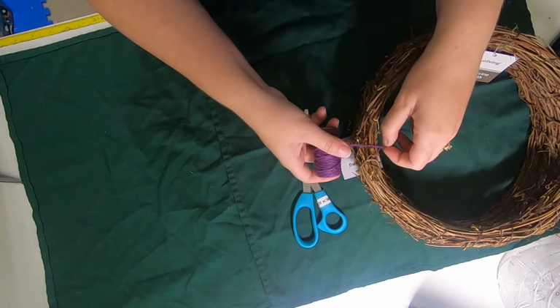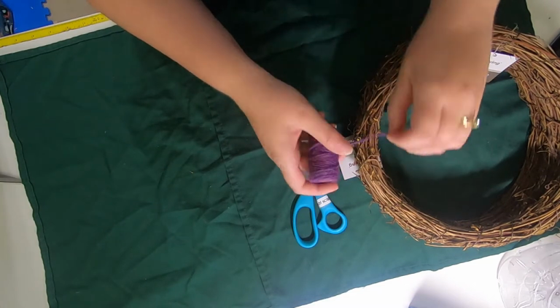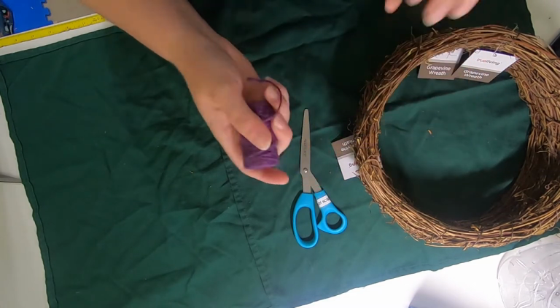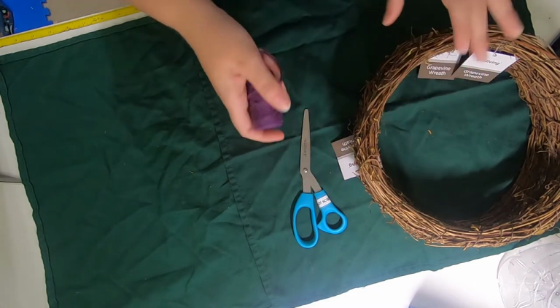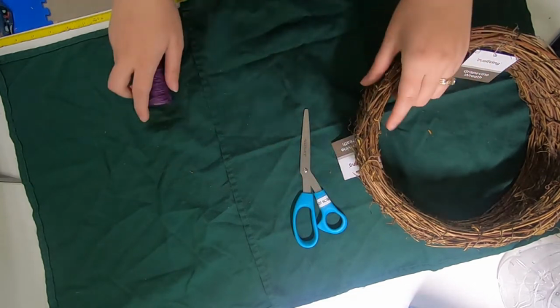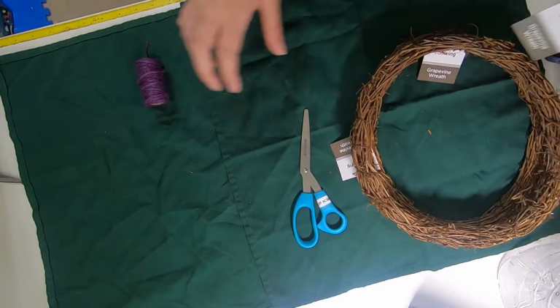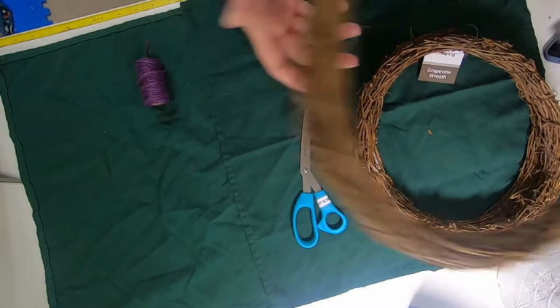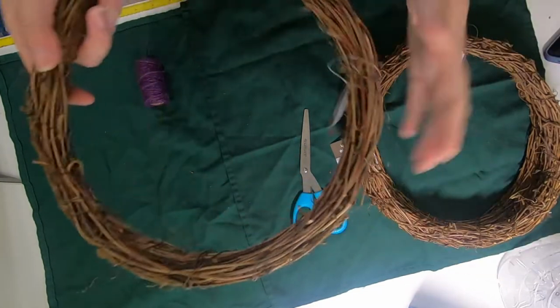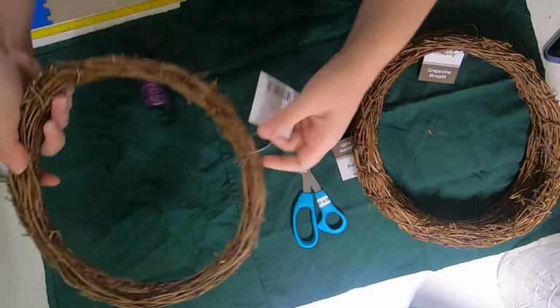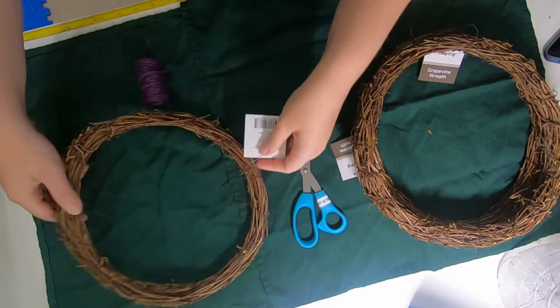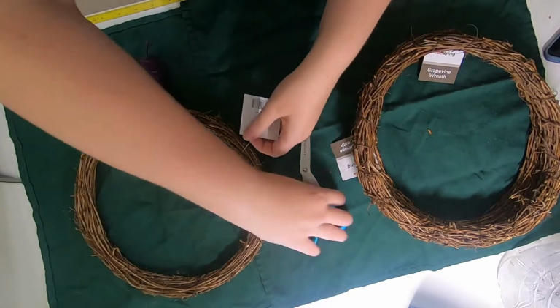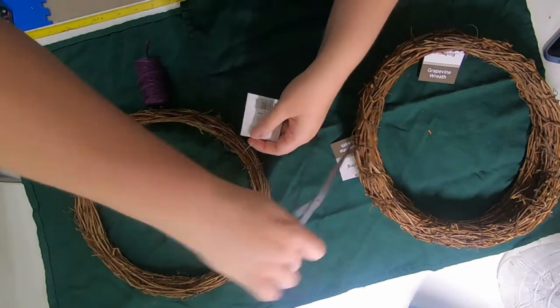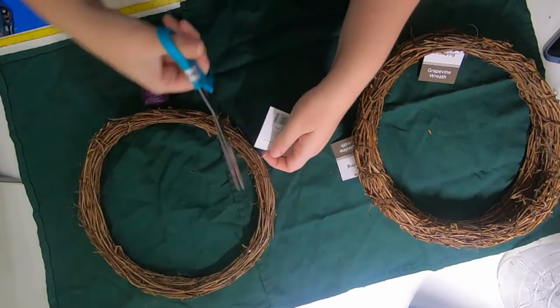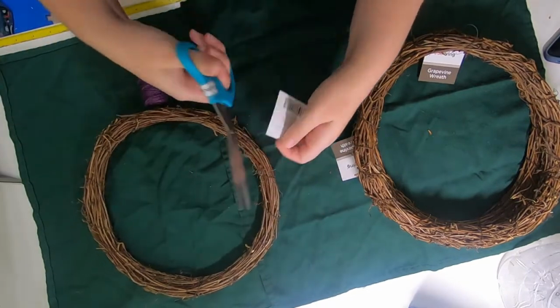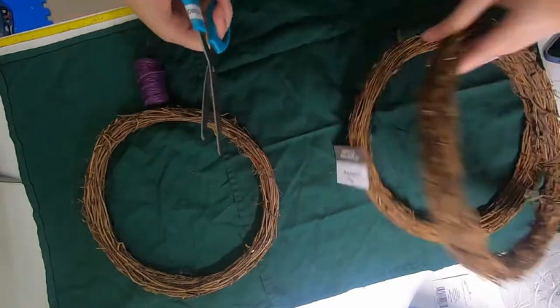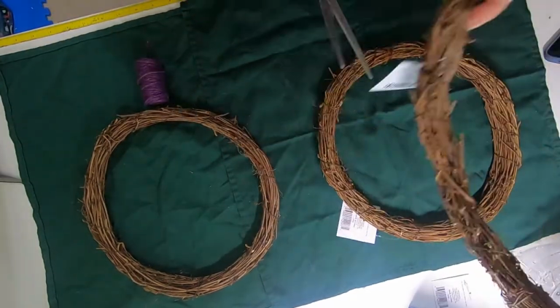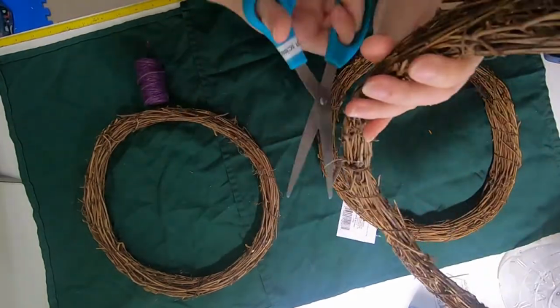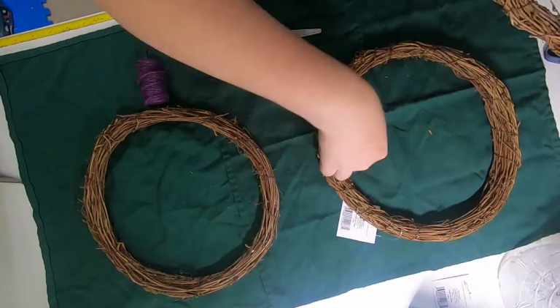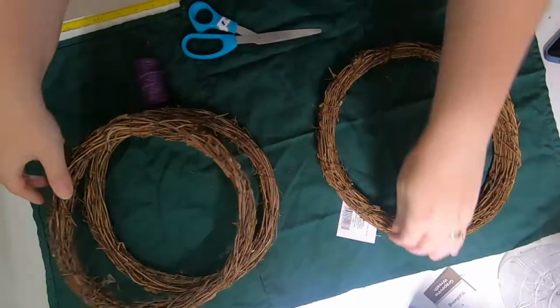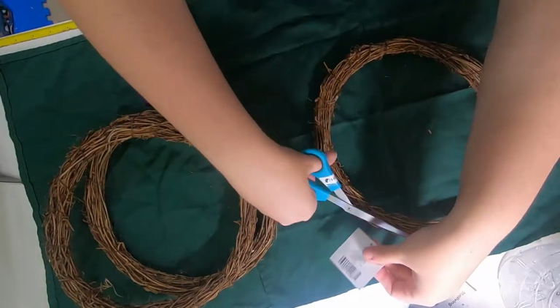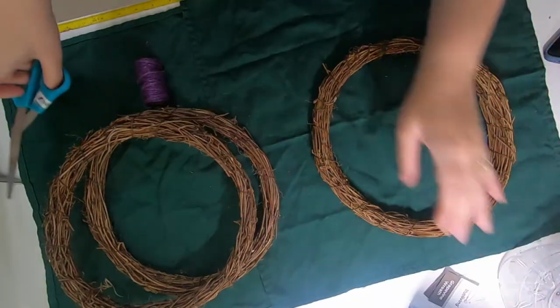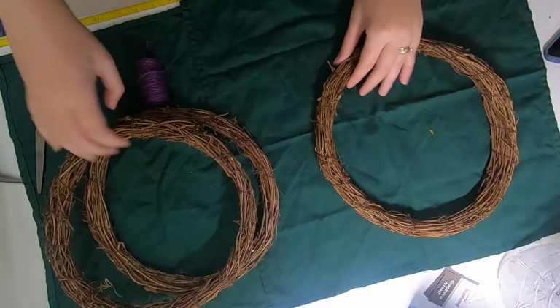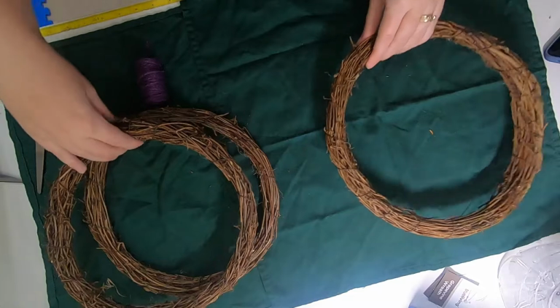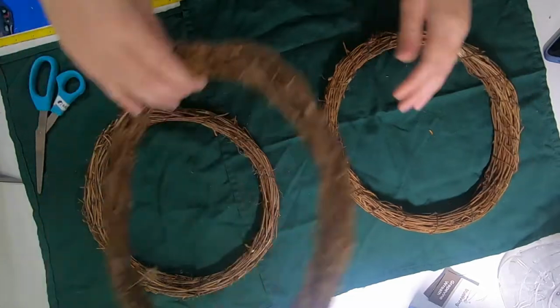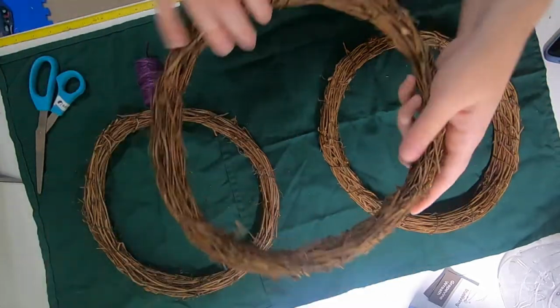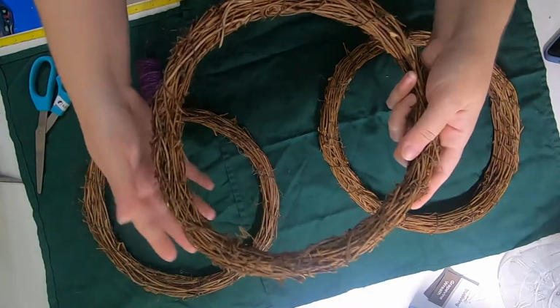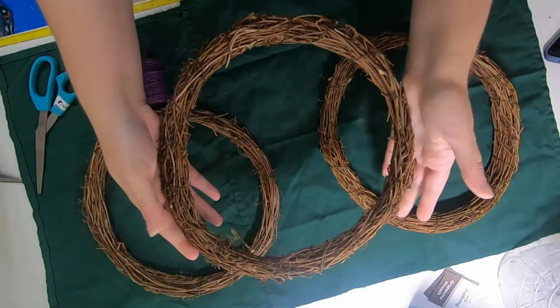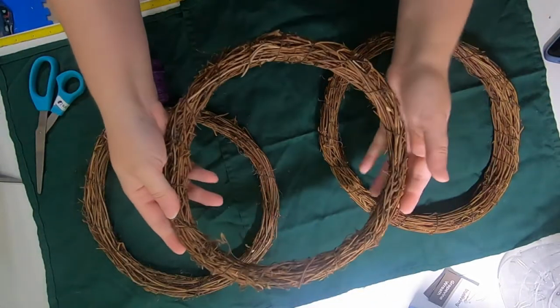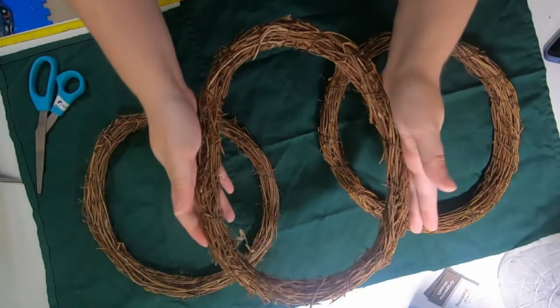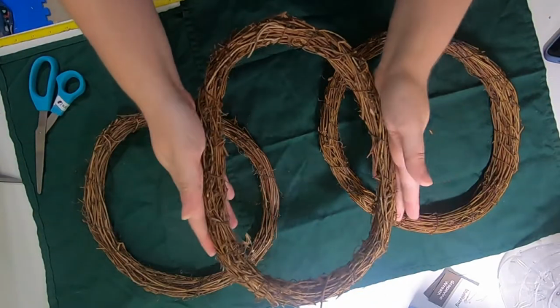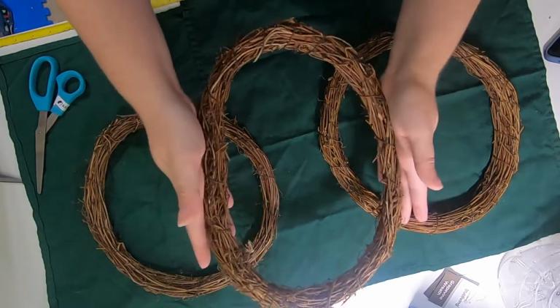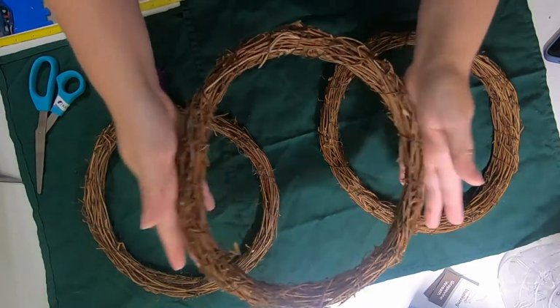So what we're going to do first is cut all of the tags off of the wreaths. The next thing you're going to notice is that these look stiff but they're actually kind of squishy, which is what we want.